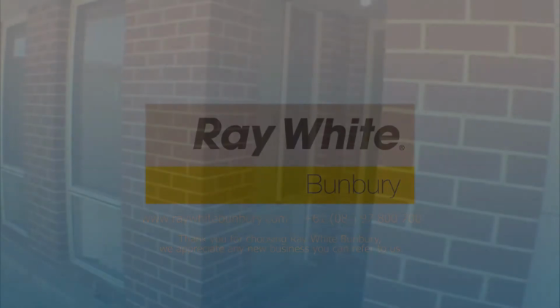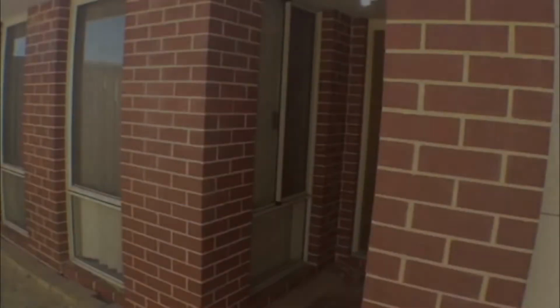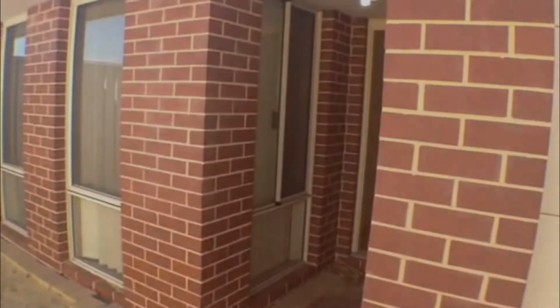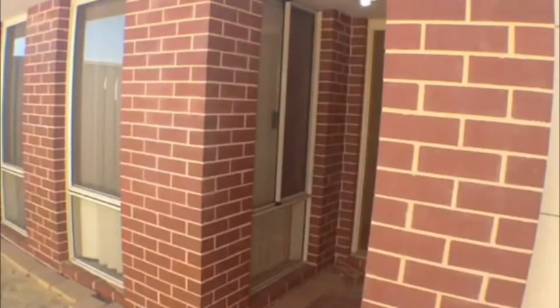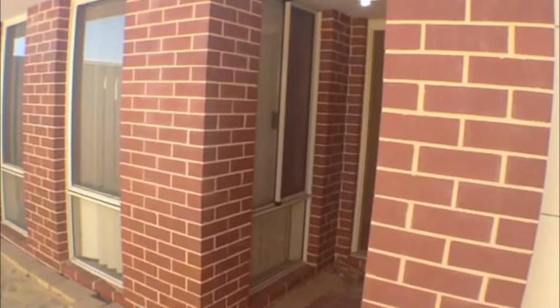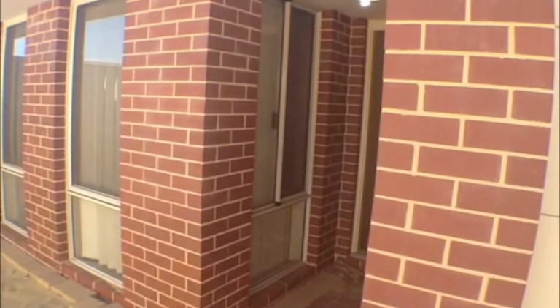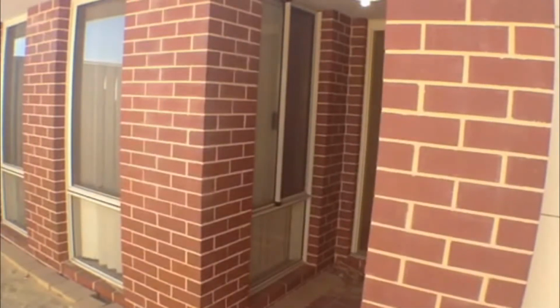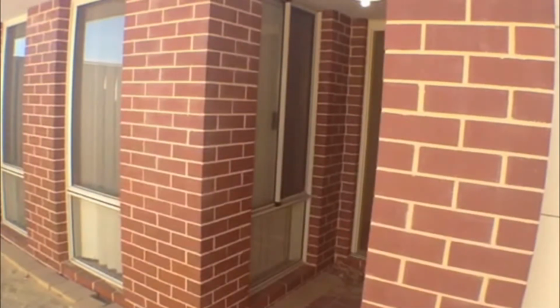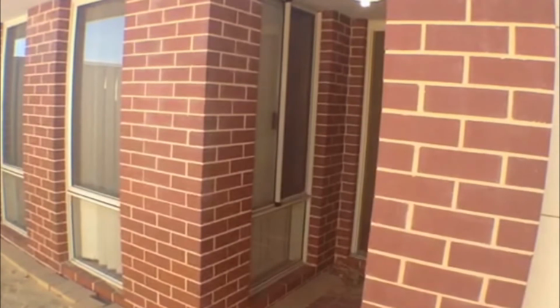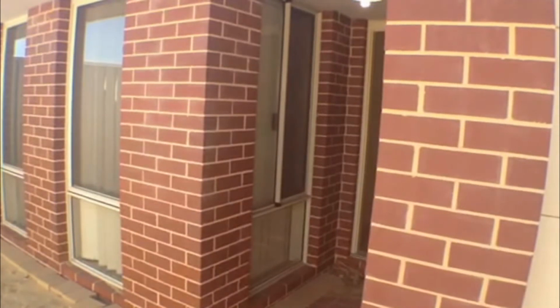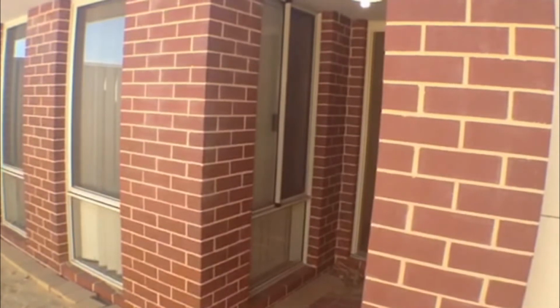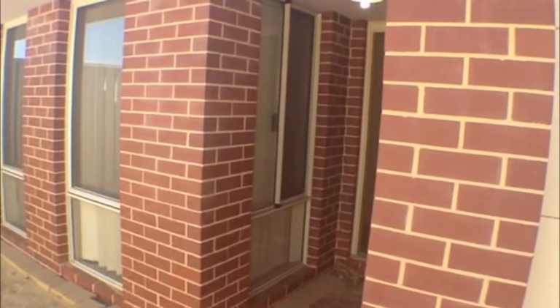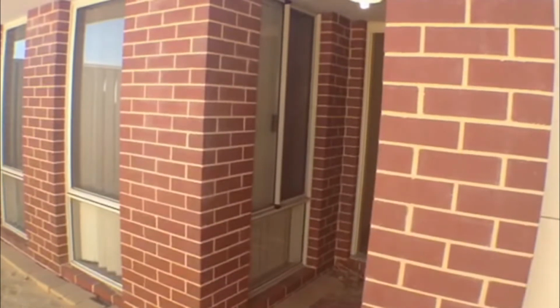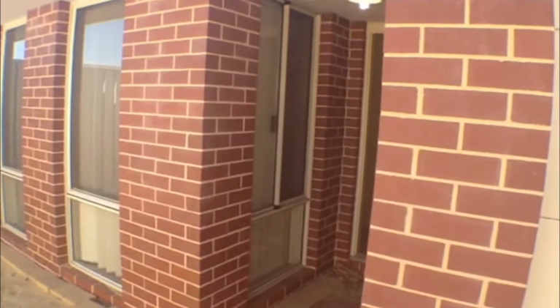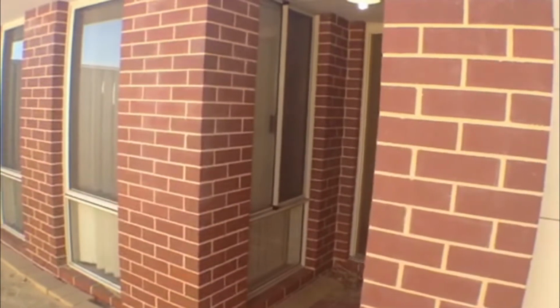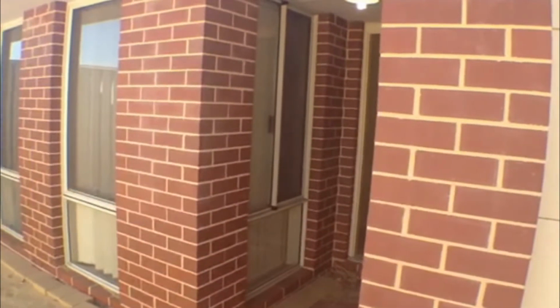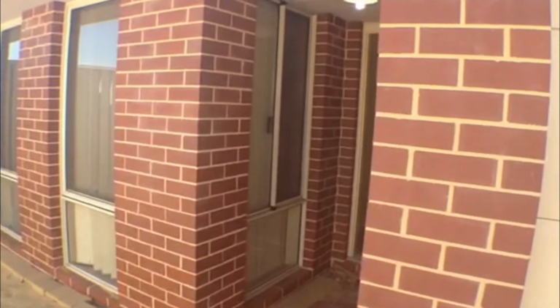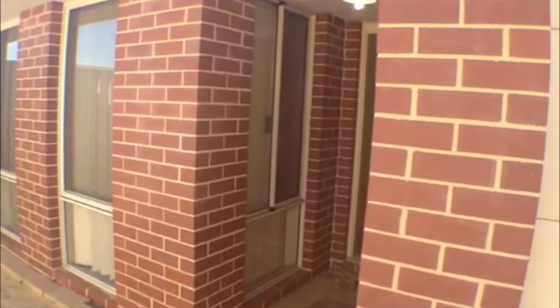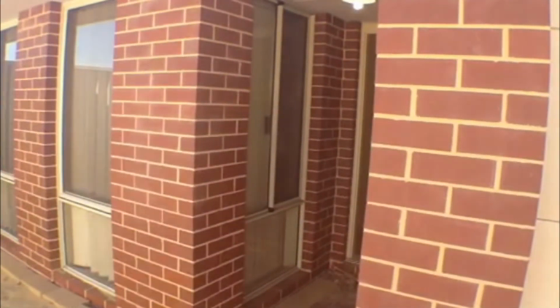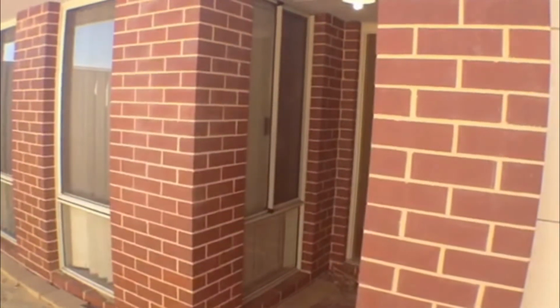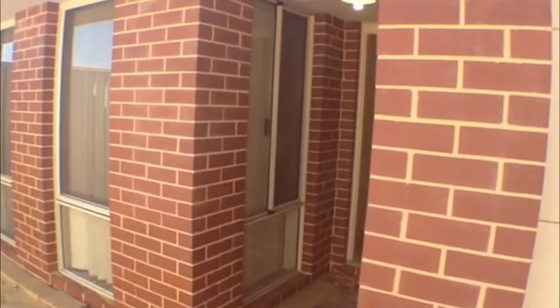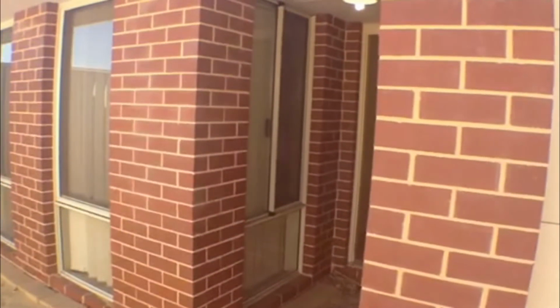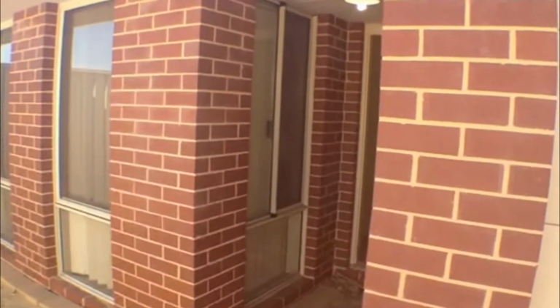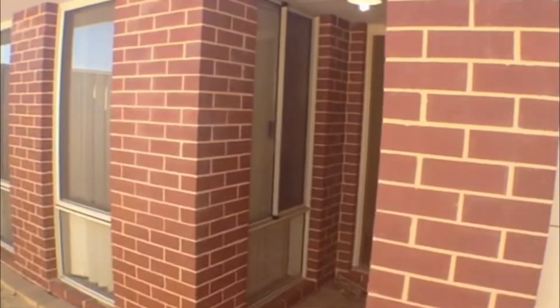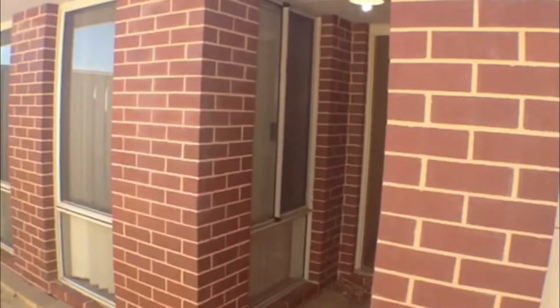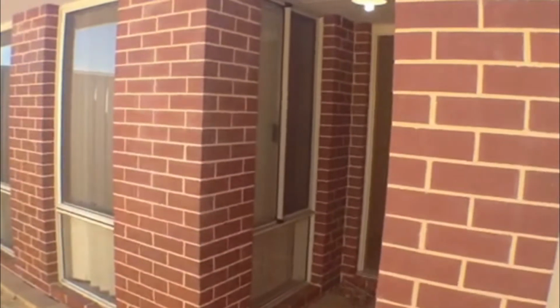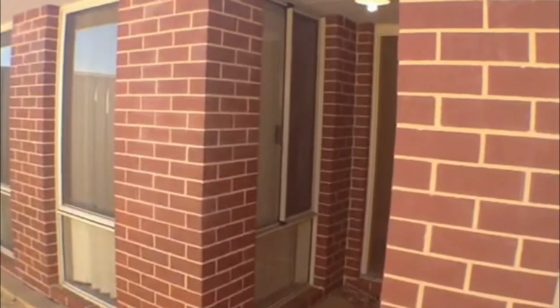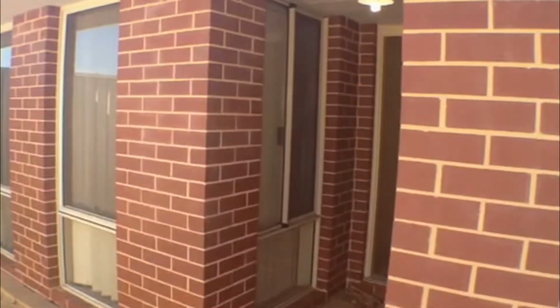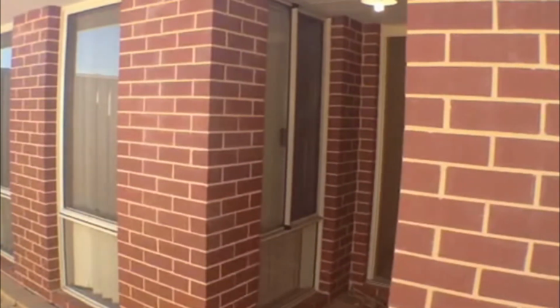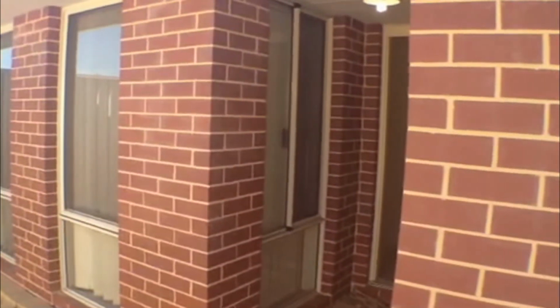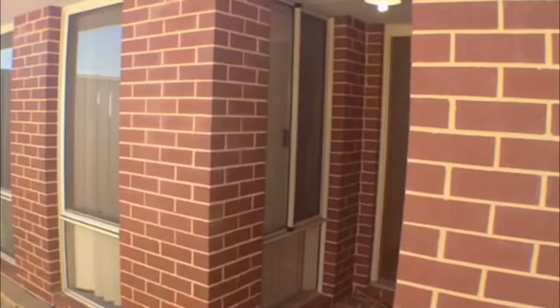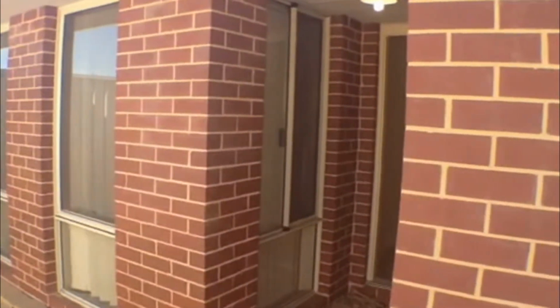Good afternoon and thank you for watching the video tour of the property located at 67B Goldsmith Street in Bunbury. My name is Michelle Noonan and I will guide you through this property.